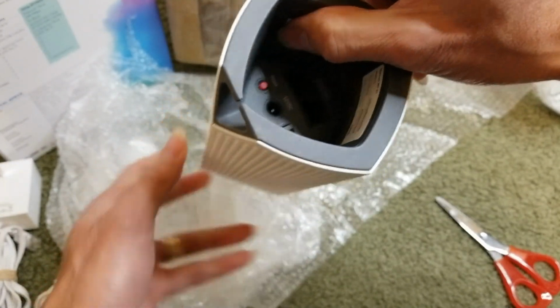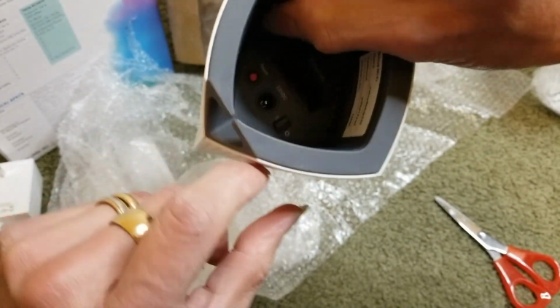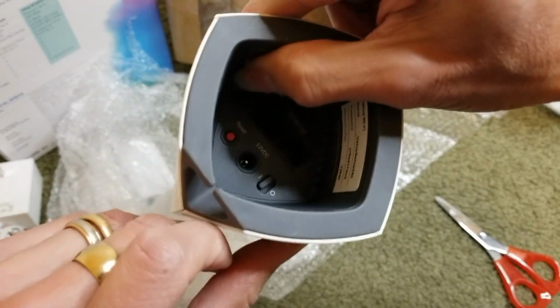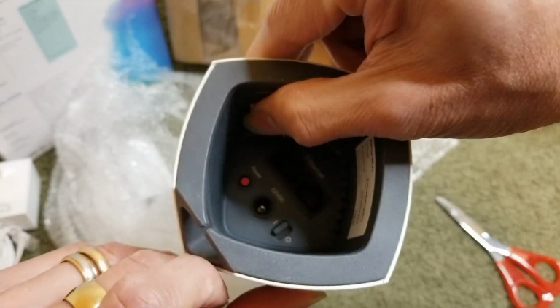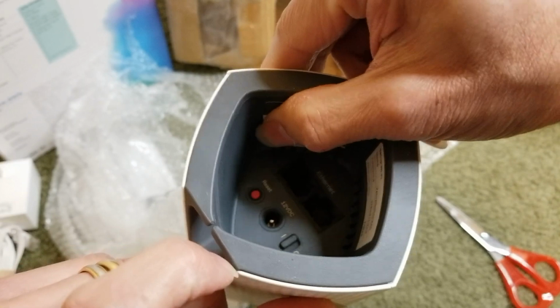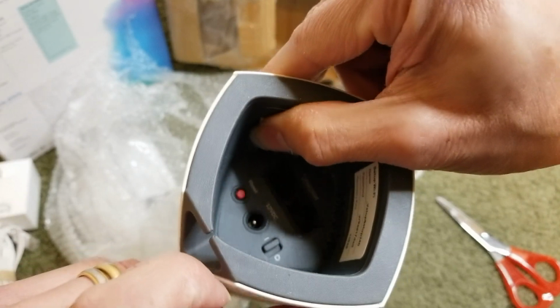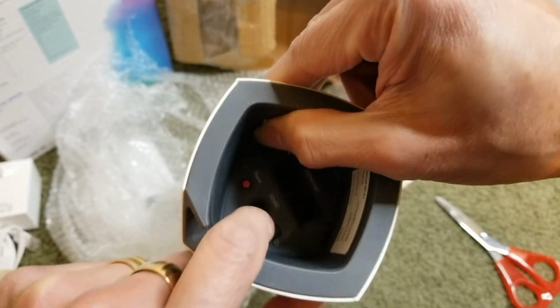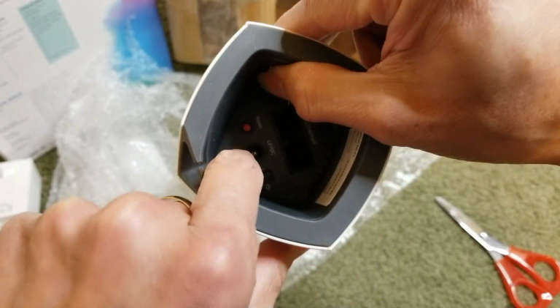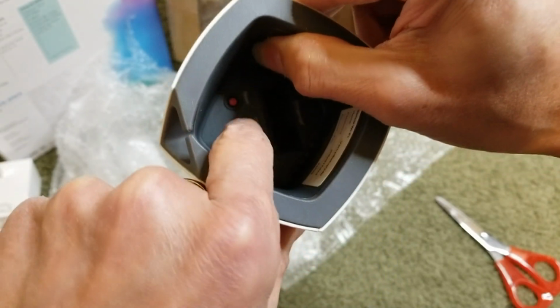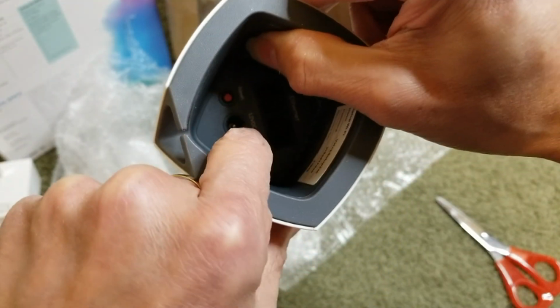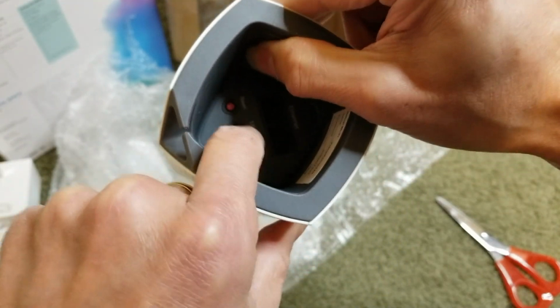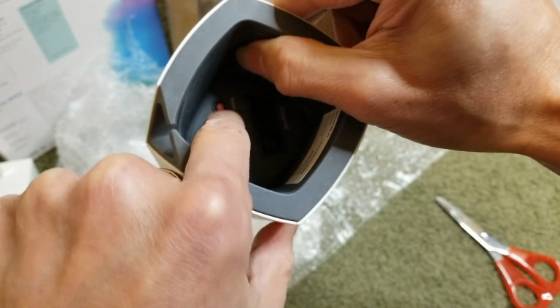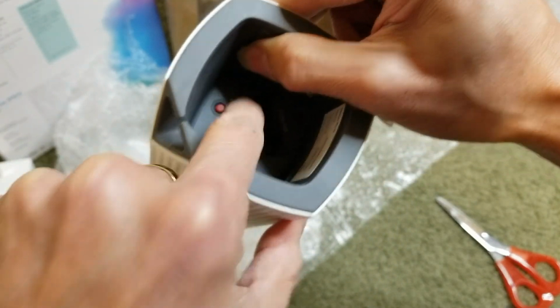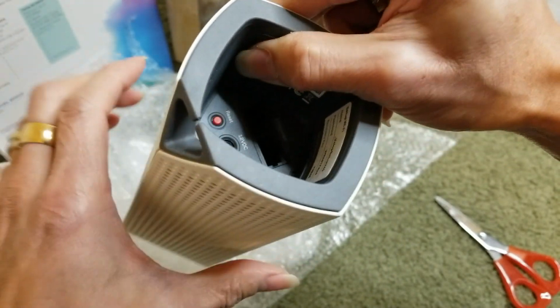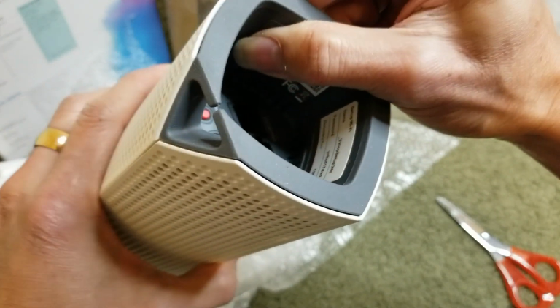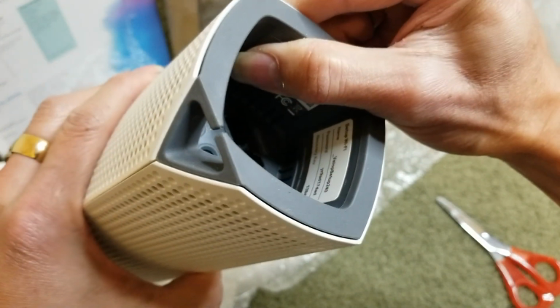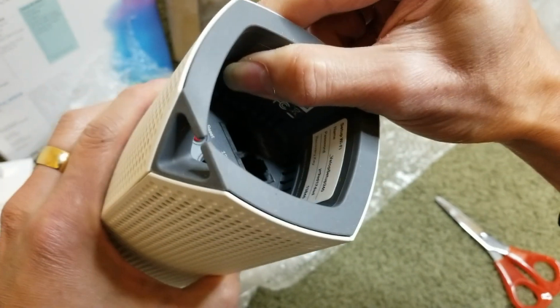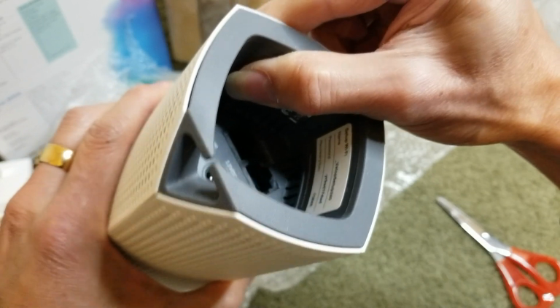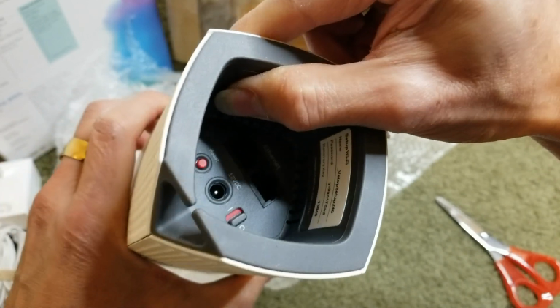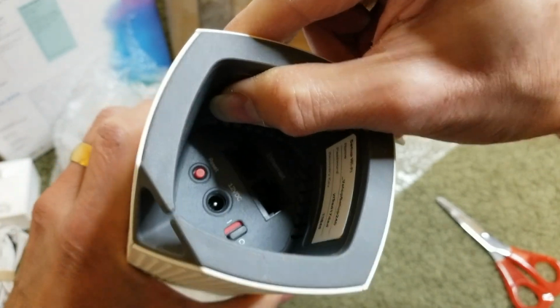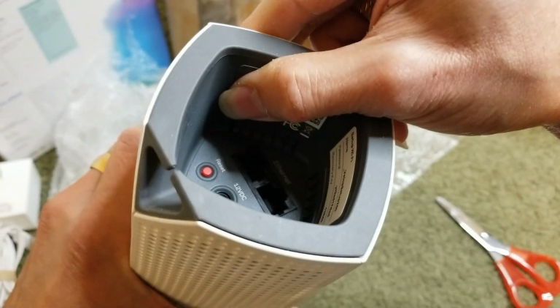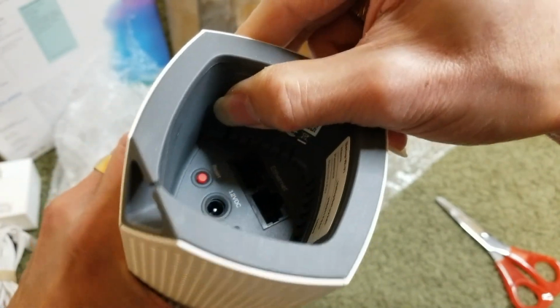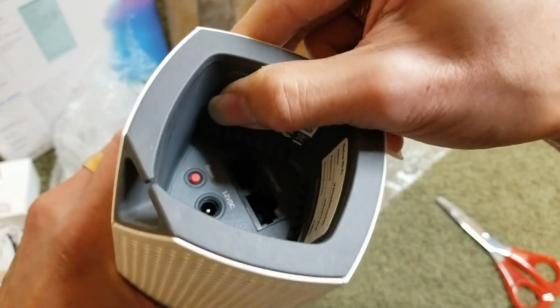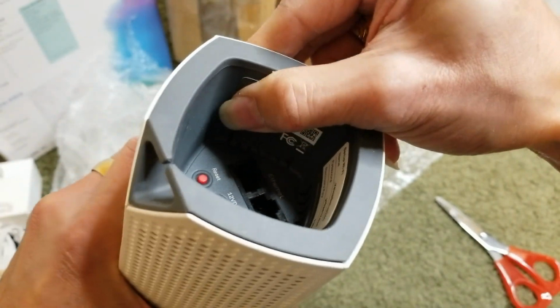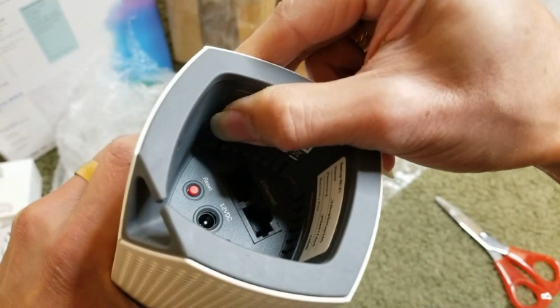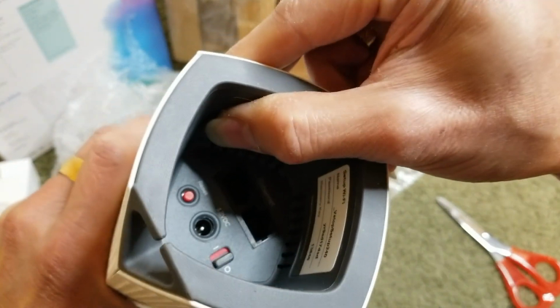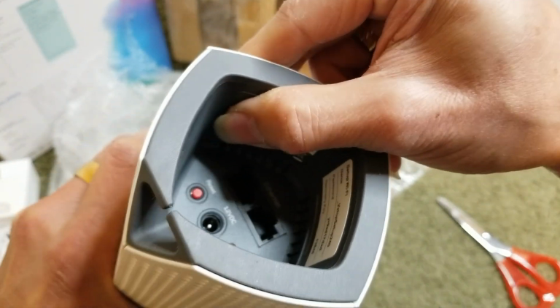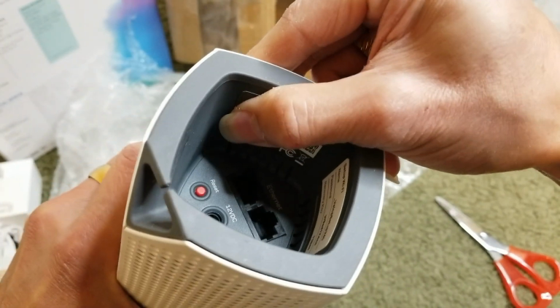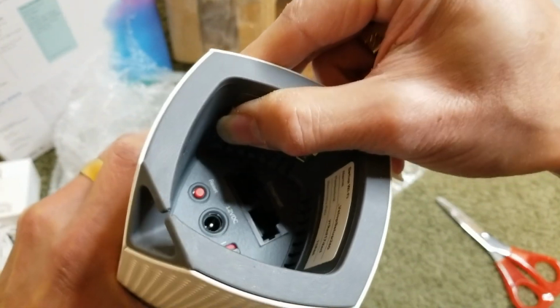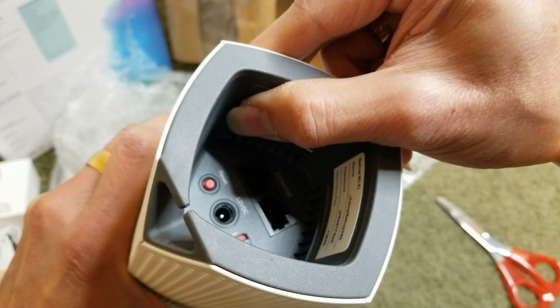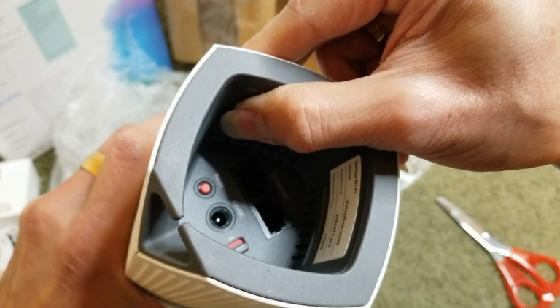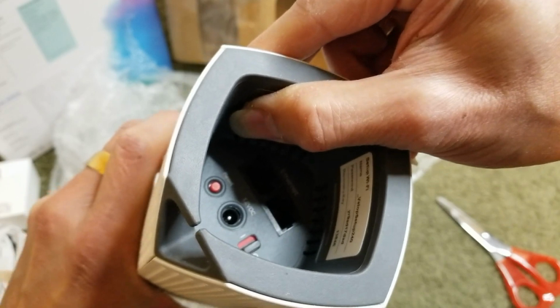You've got the switch and the reset button, and then two ethernet ports right there.